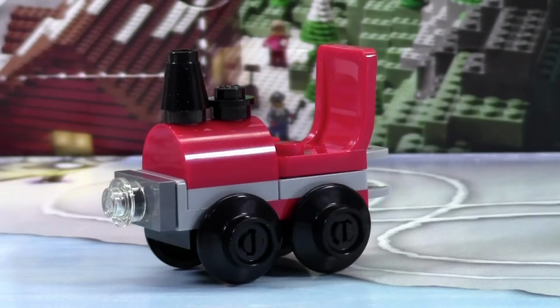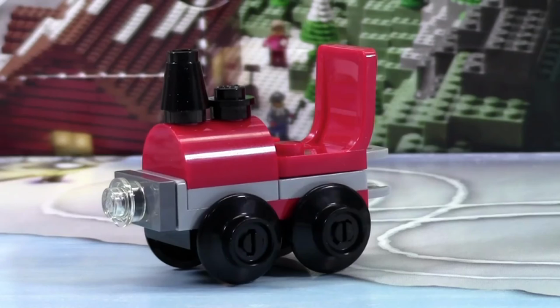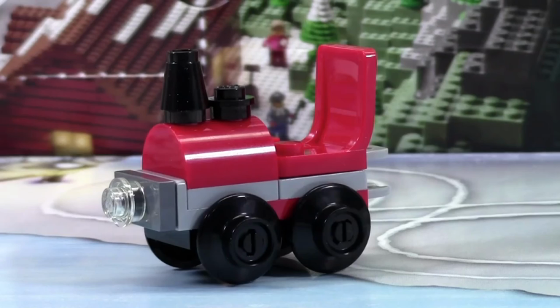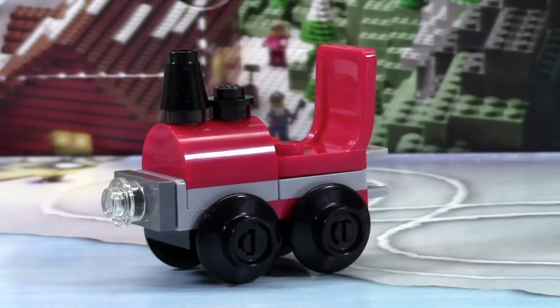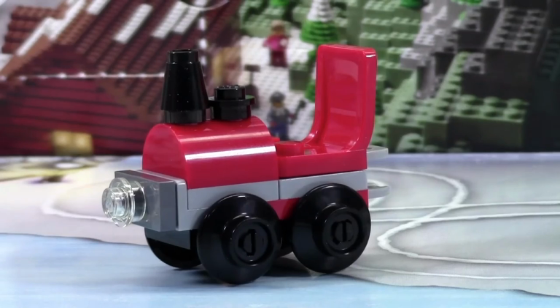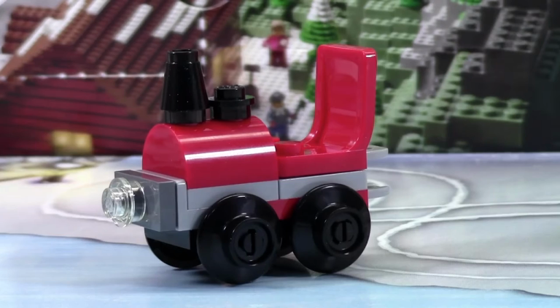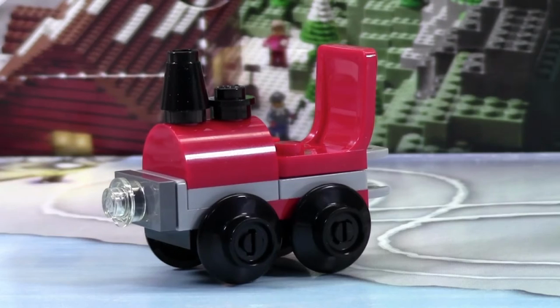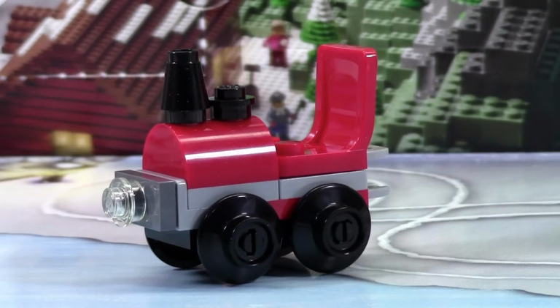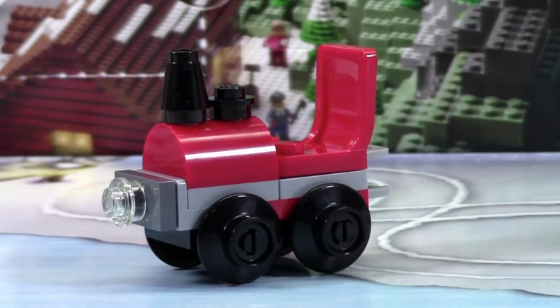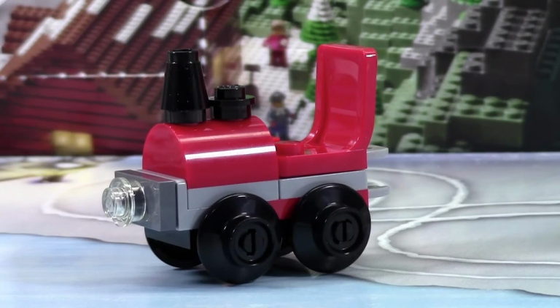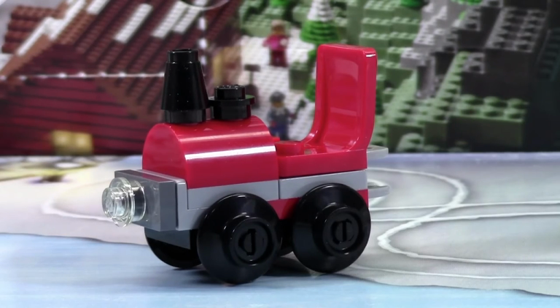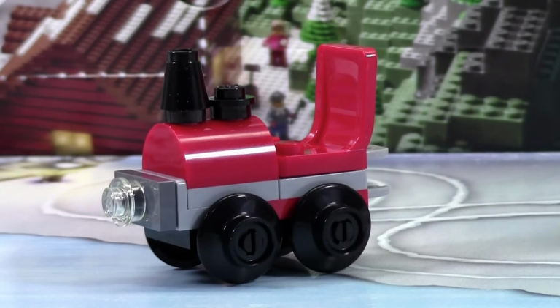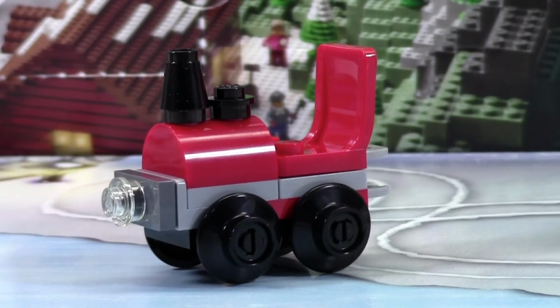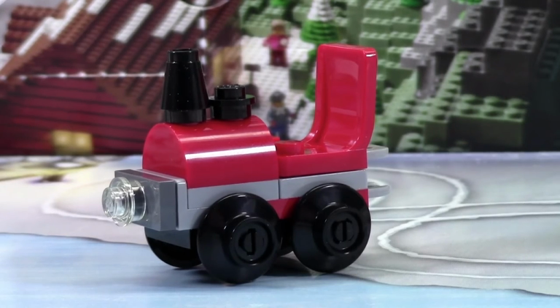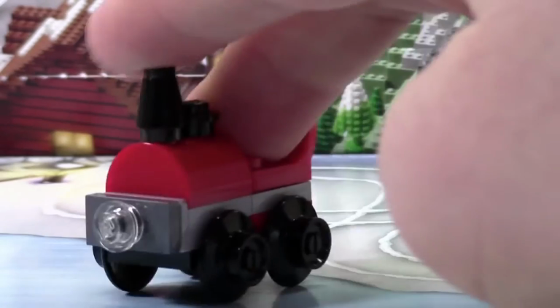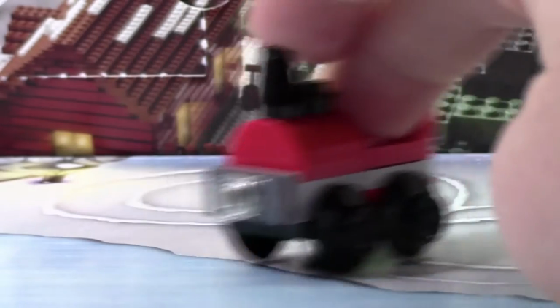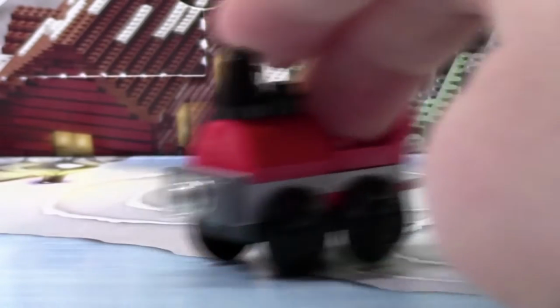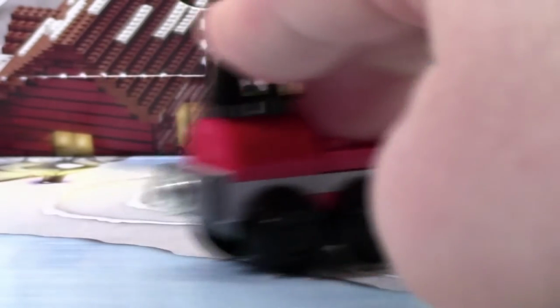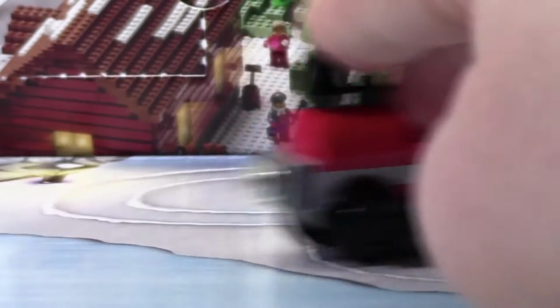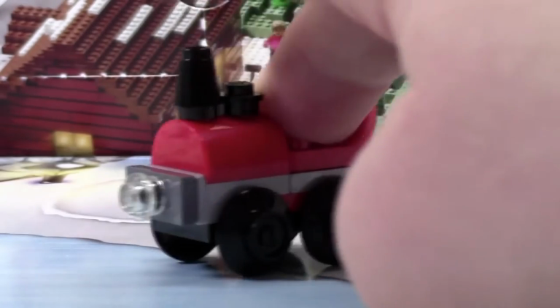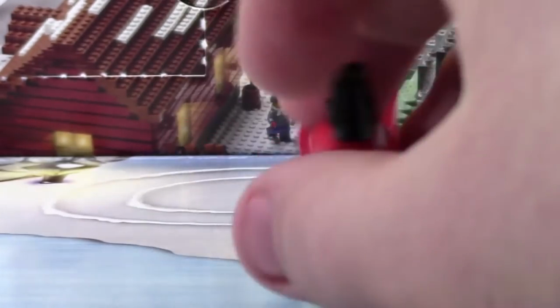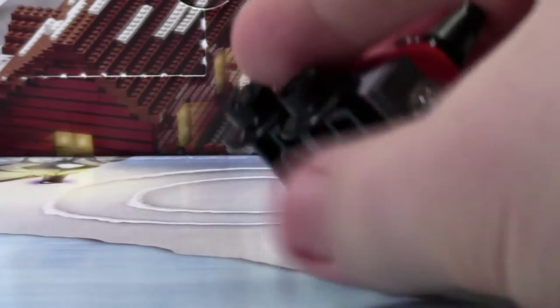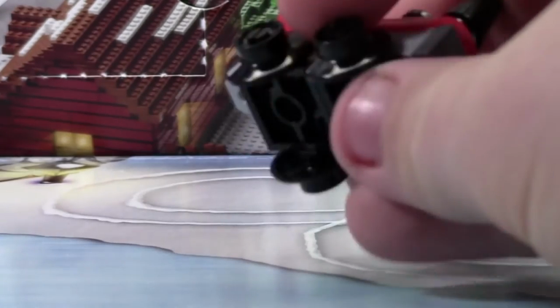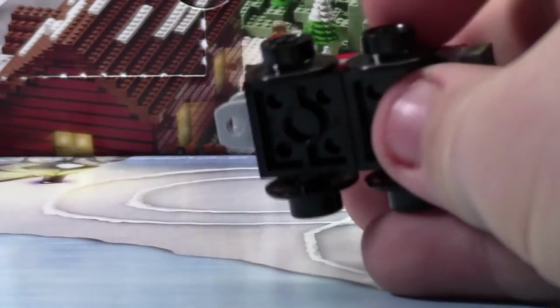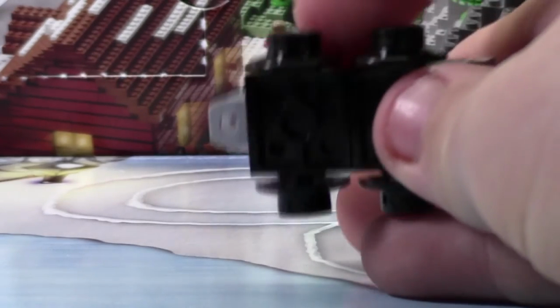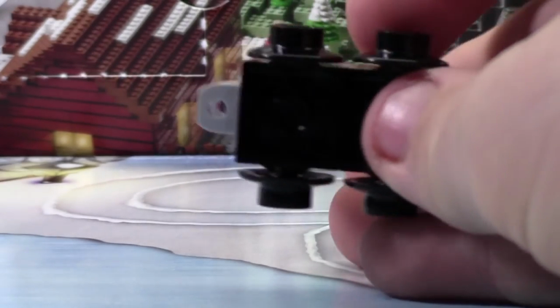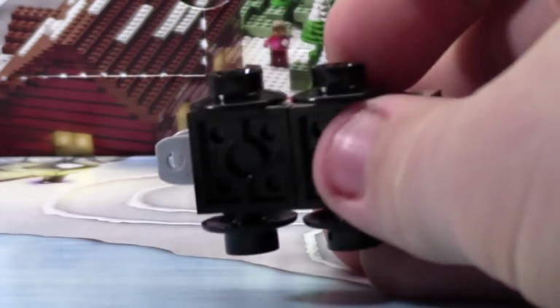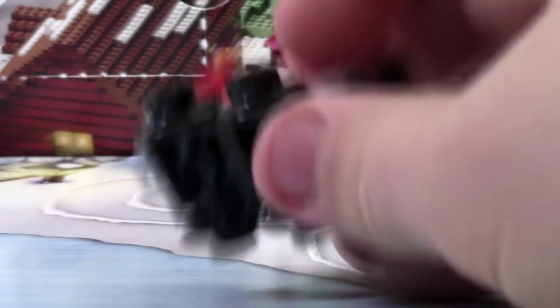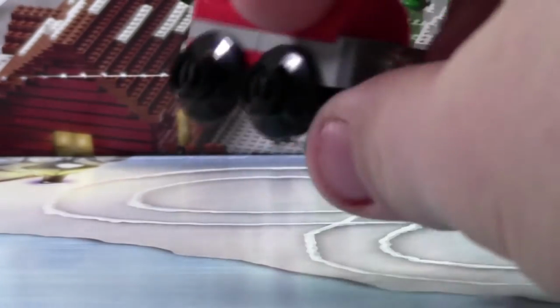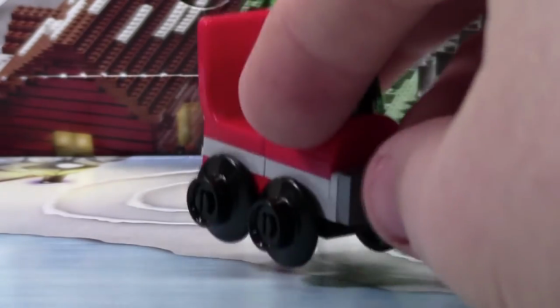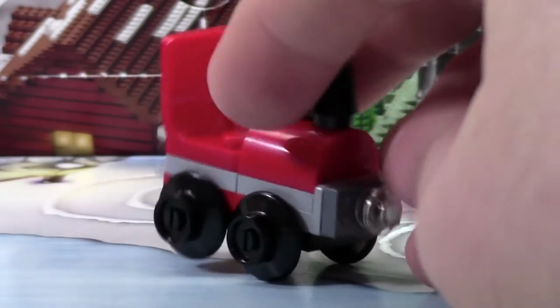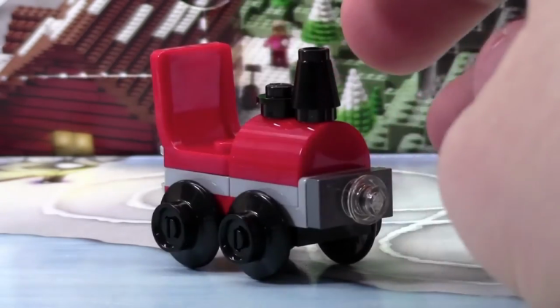This is a pretty neat looking train. There are four wheels on the train and there are these neat little train wheels. They're not the same train wheels that city trains use, but they're pretty close.